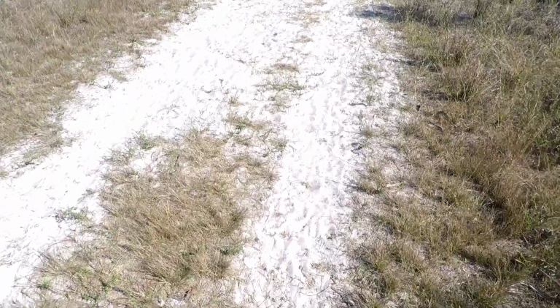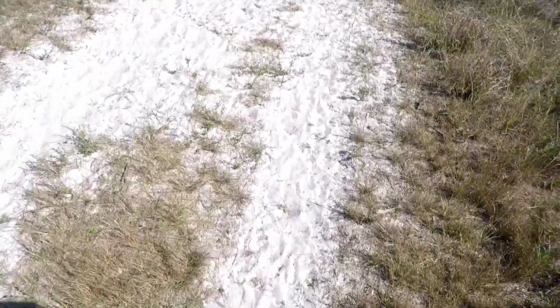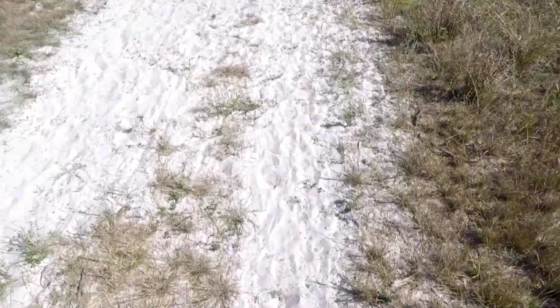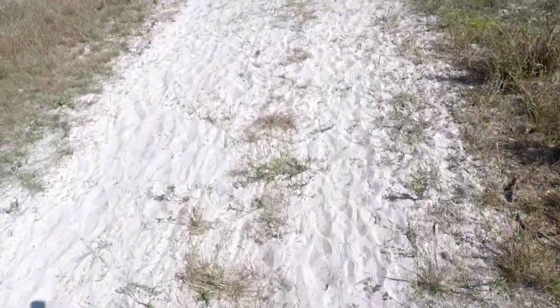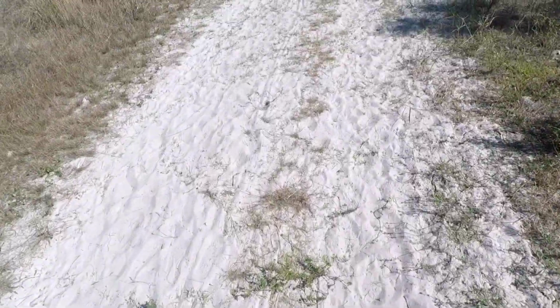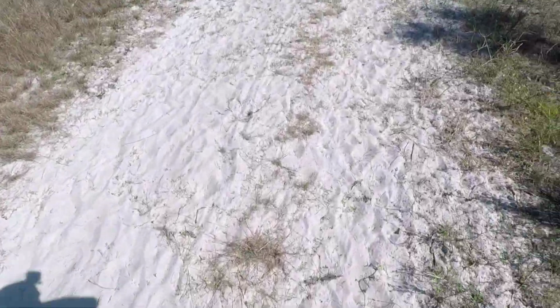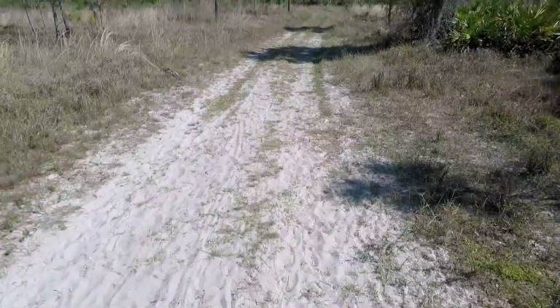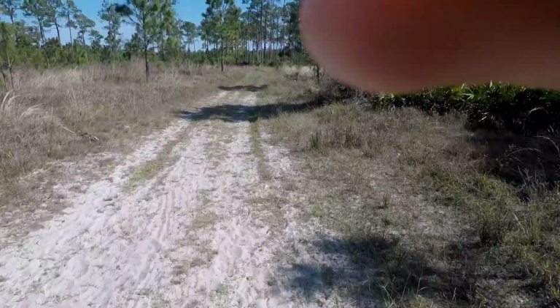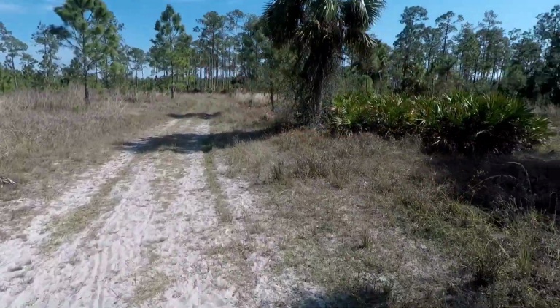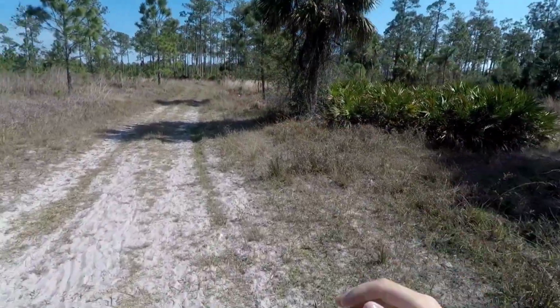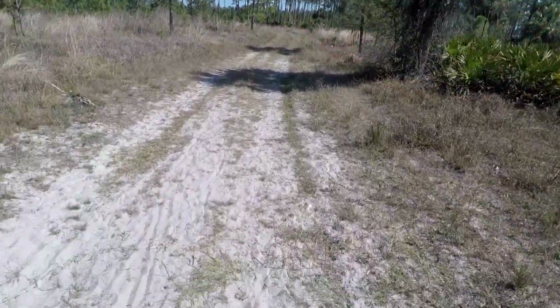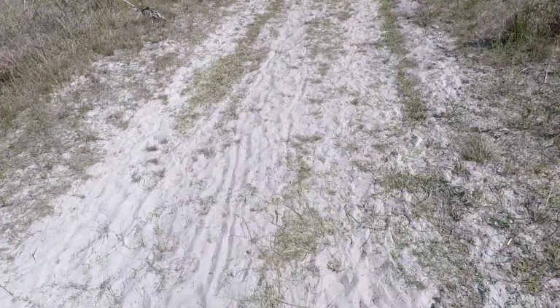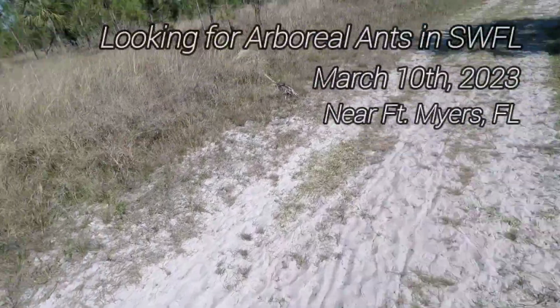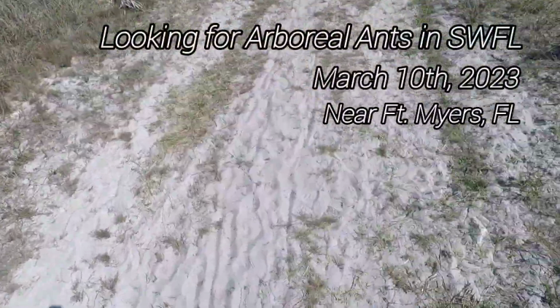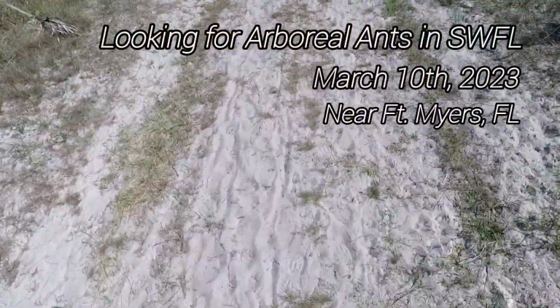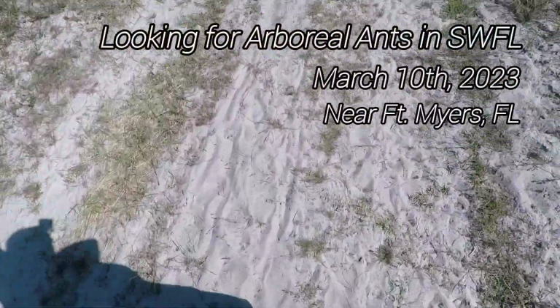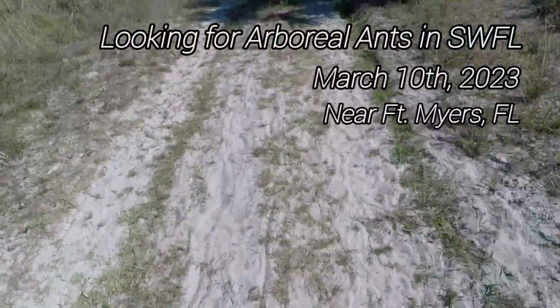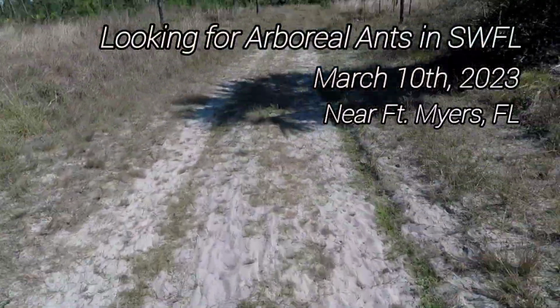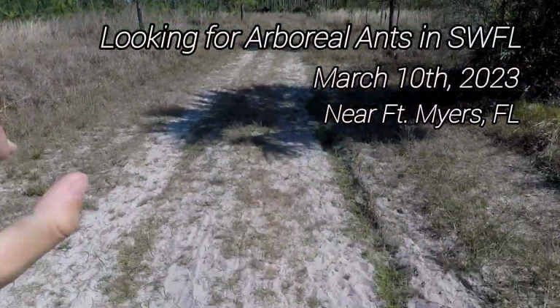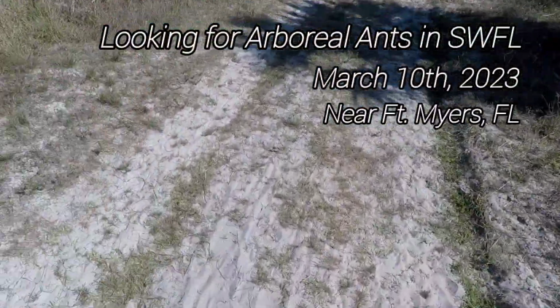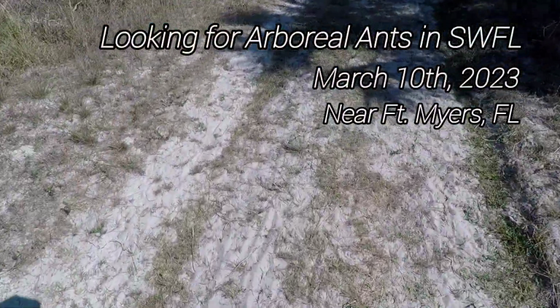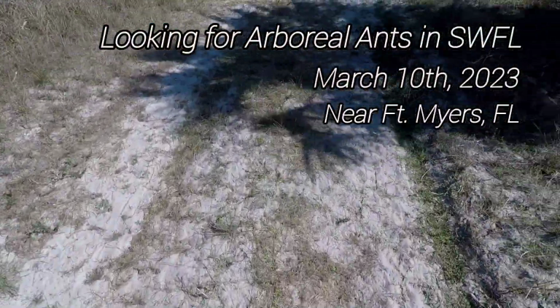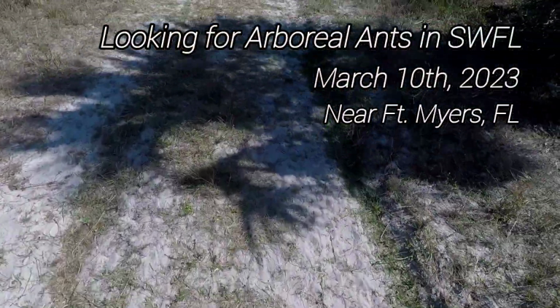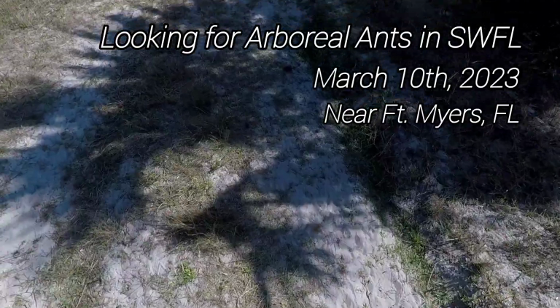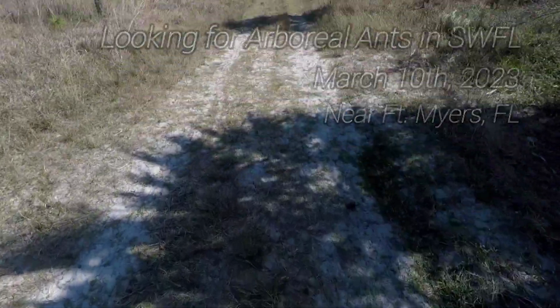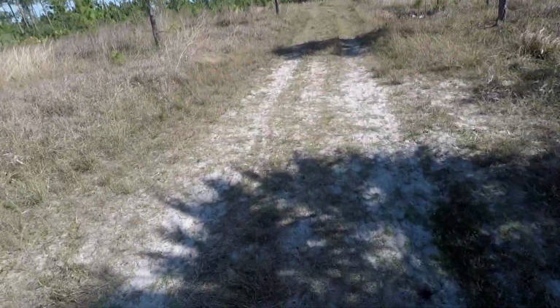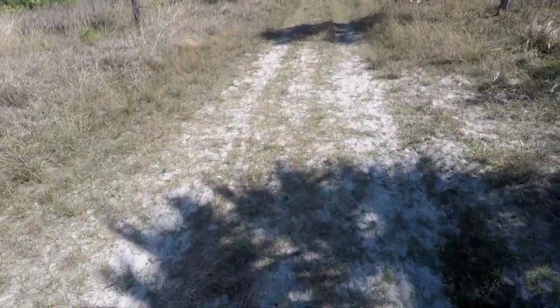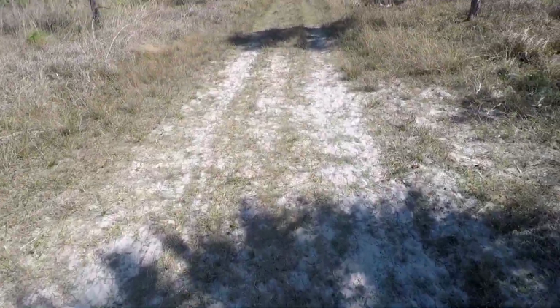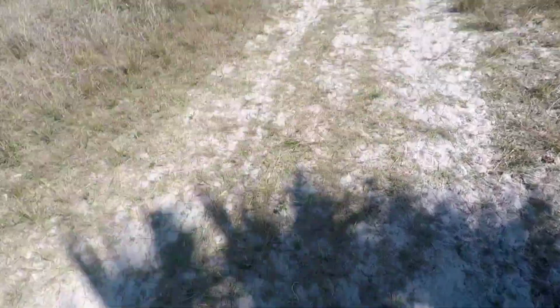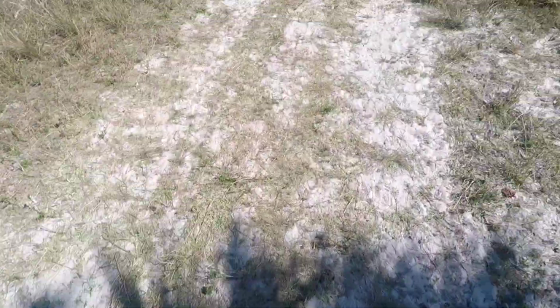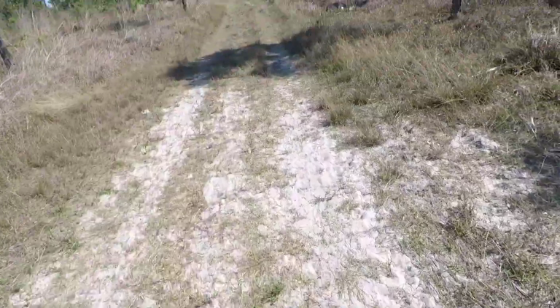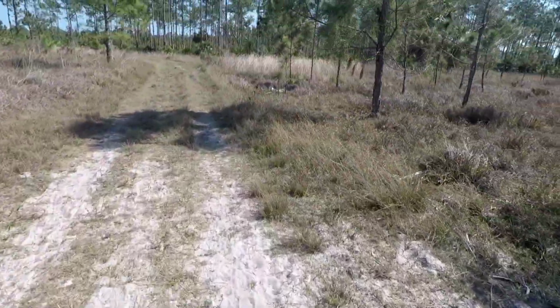Alright, hello everybody. Today I'm here in beautiful sunny South Florida — Southwest Florida, that is. And today we're gonna be looking for arboreal ants, cracking twigs, down here in South Florida.